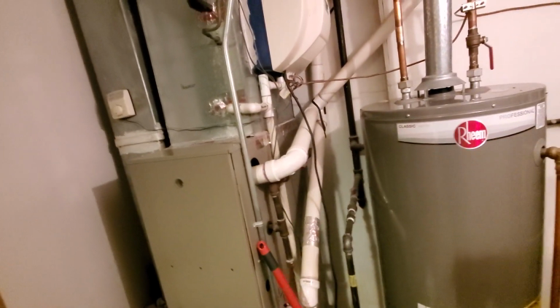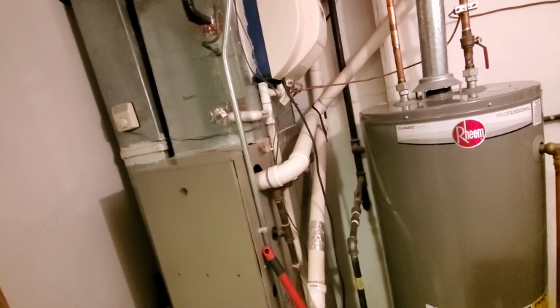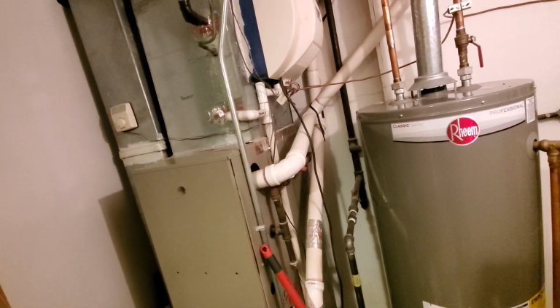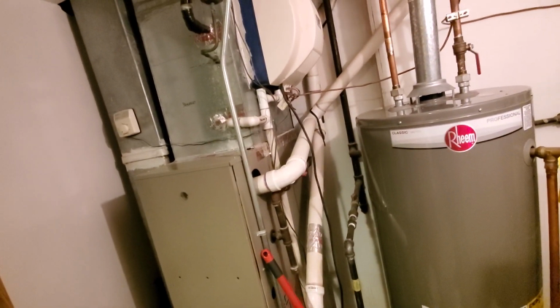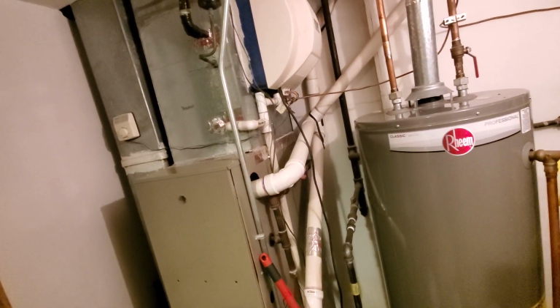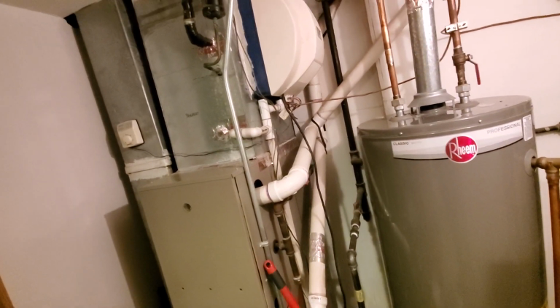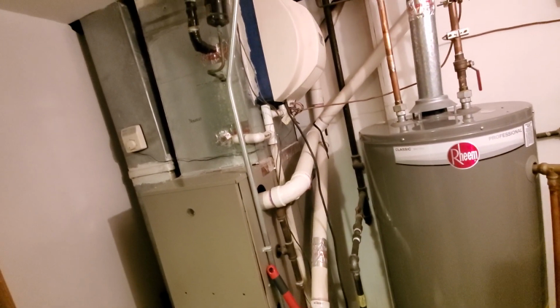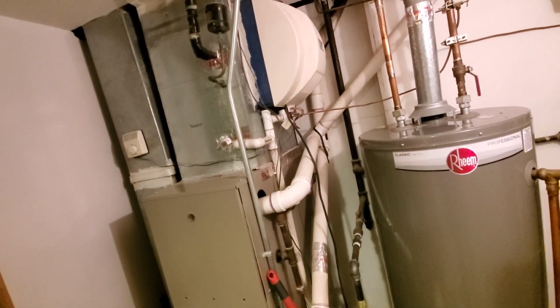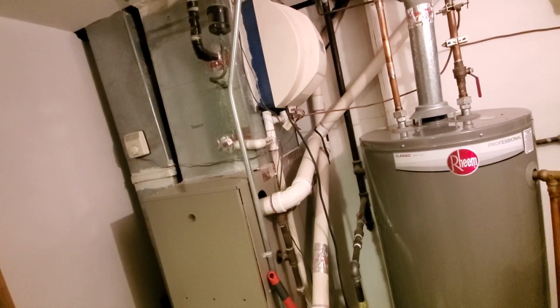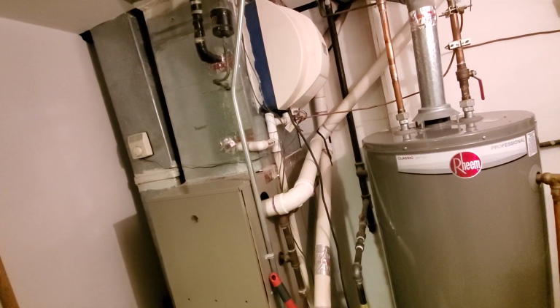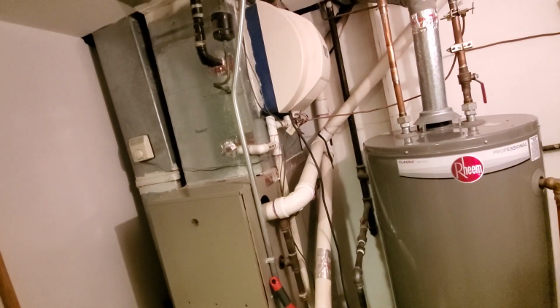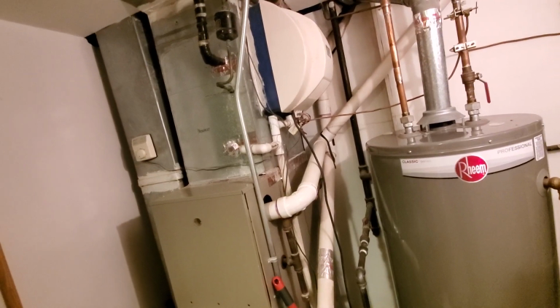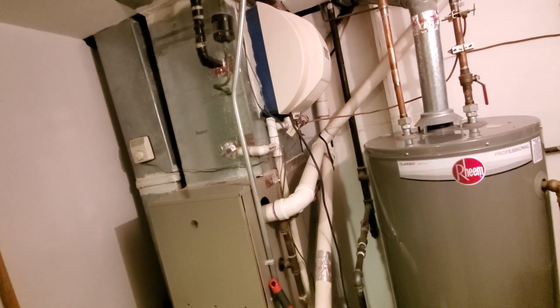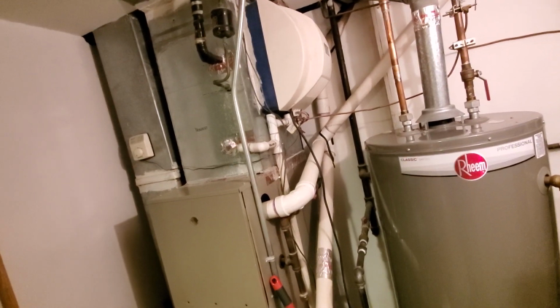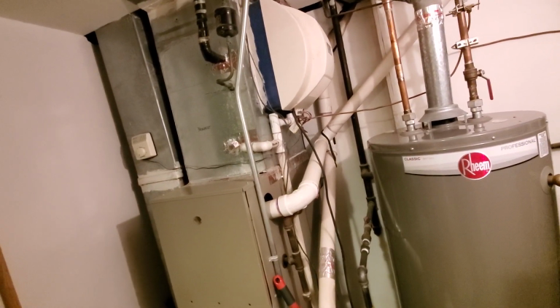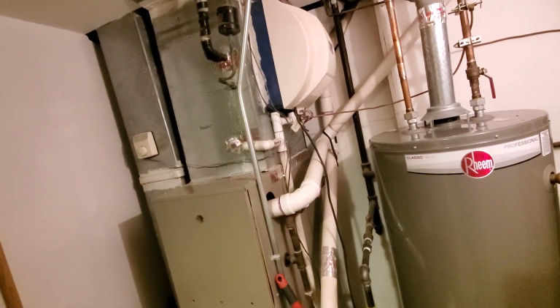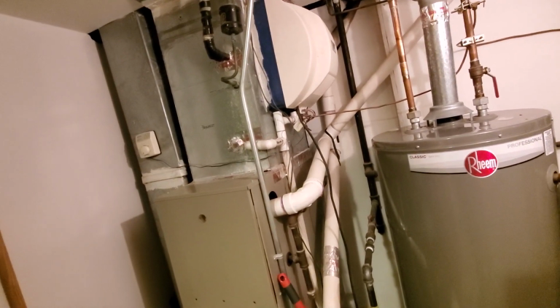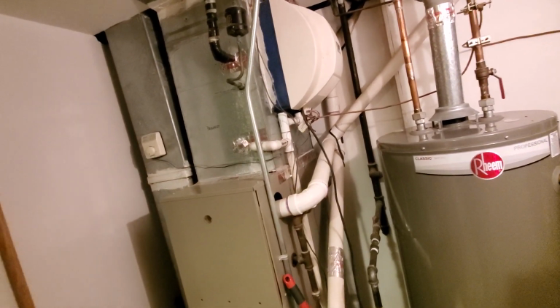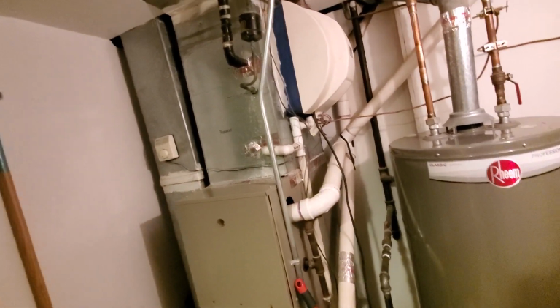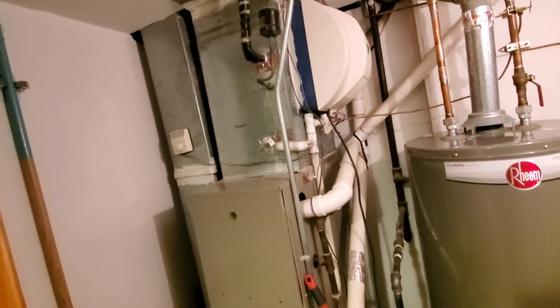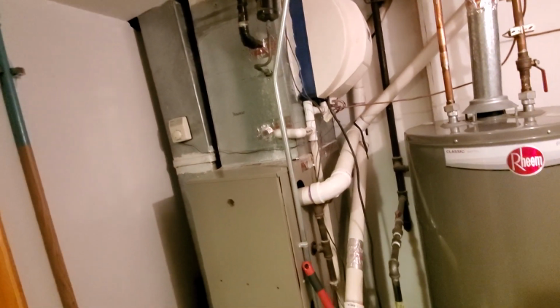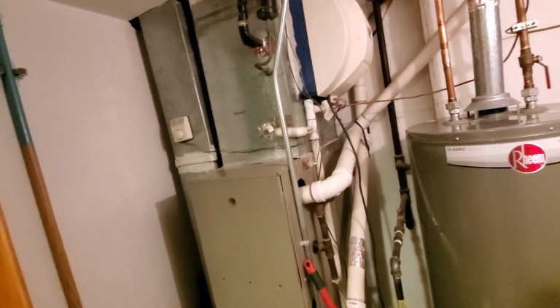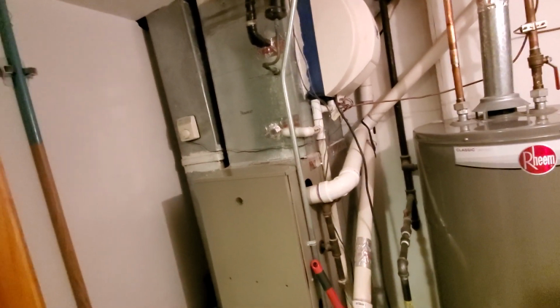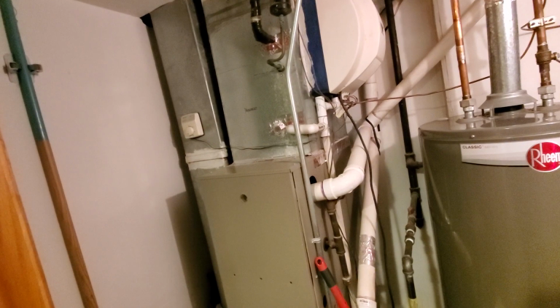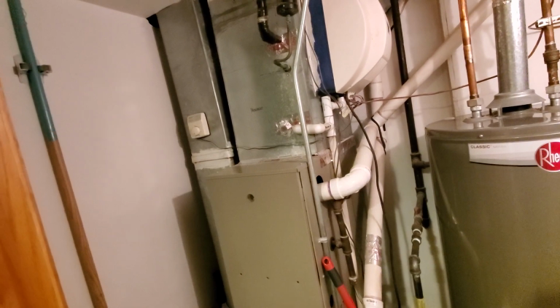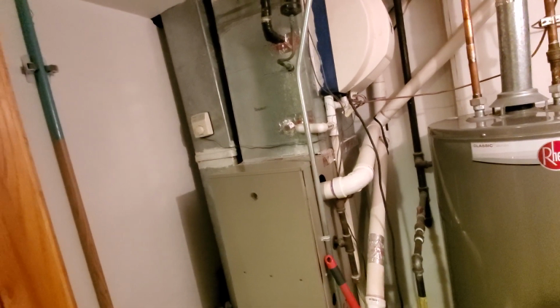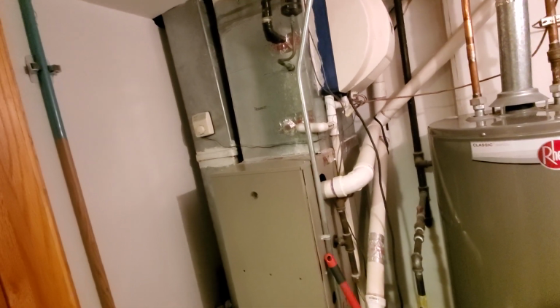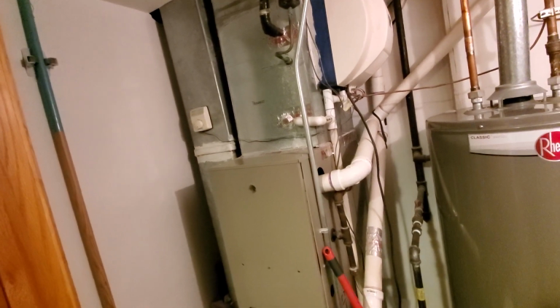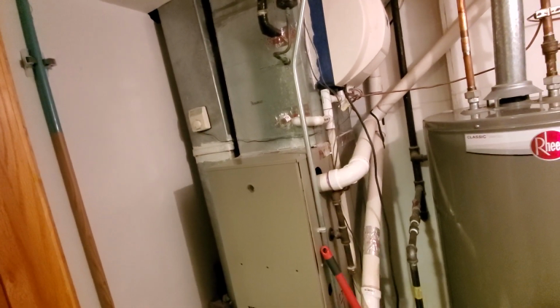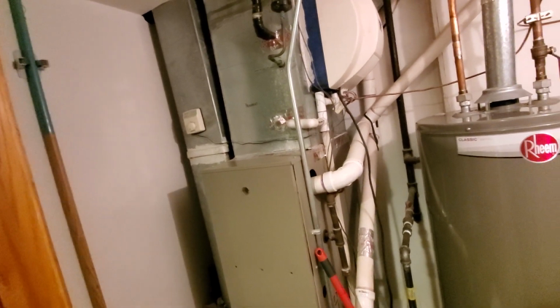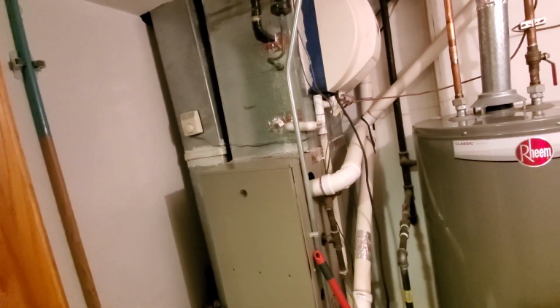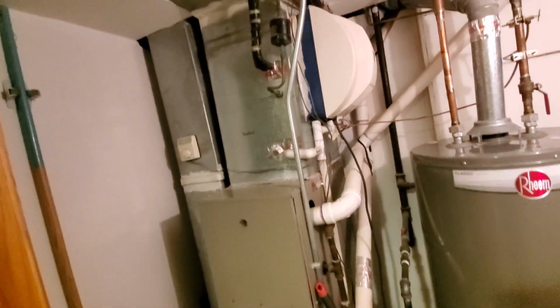We have a power vent humidifier on the side that, if it was working, would be dumping right into the coil, which is never a good thing.